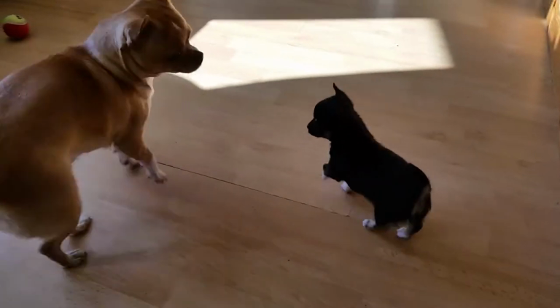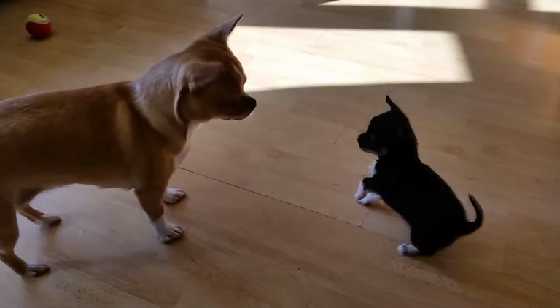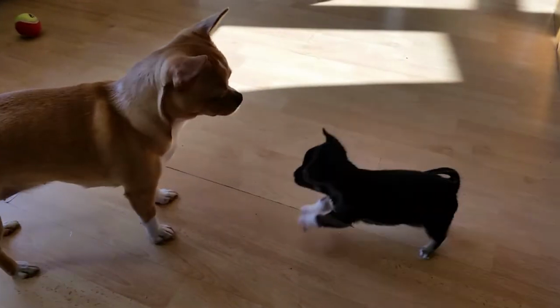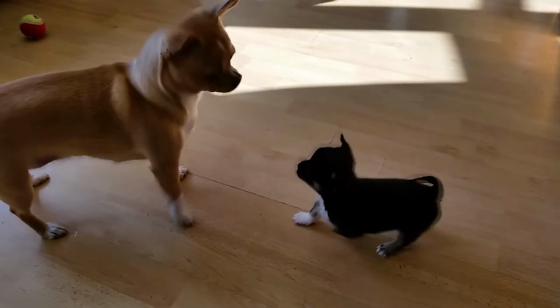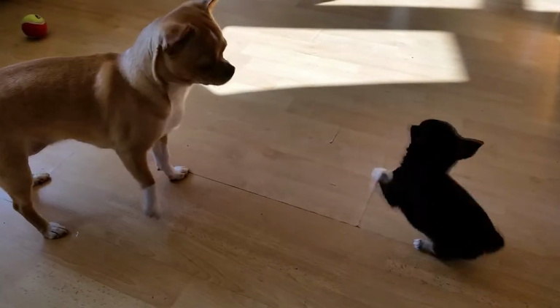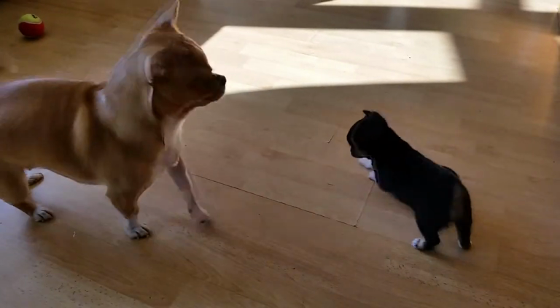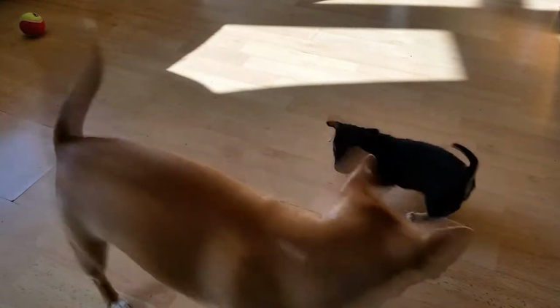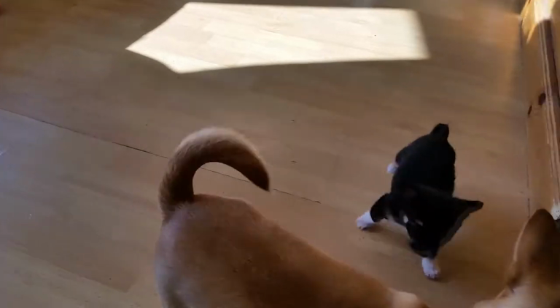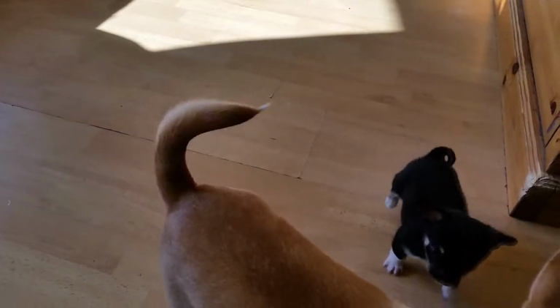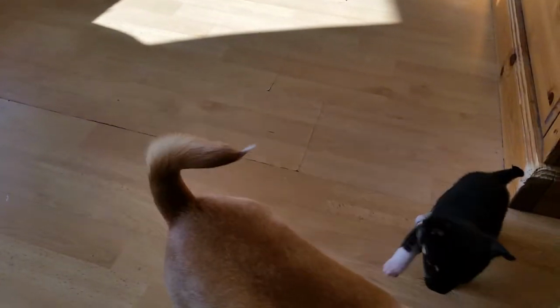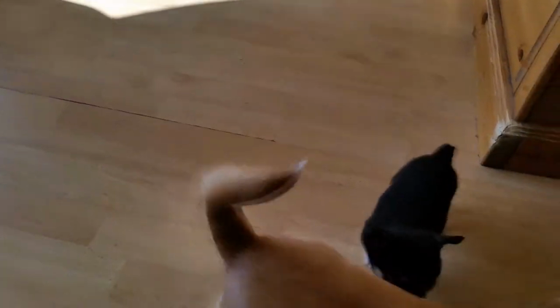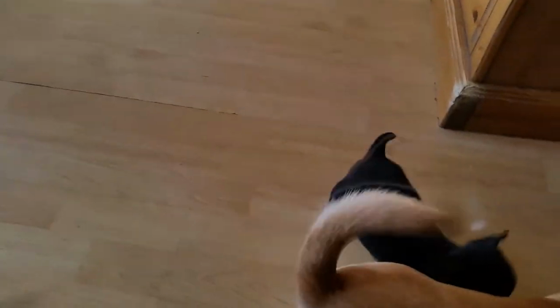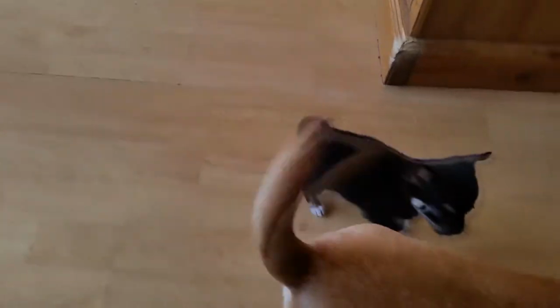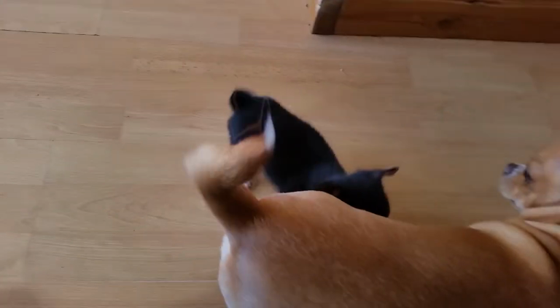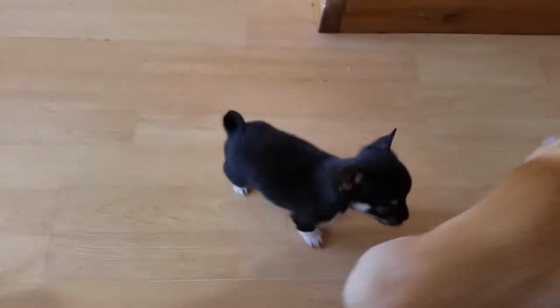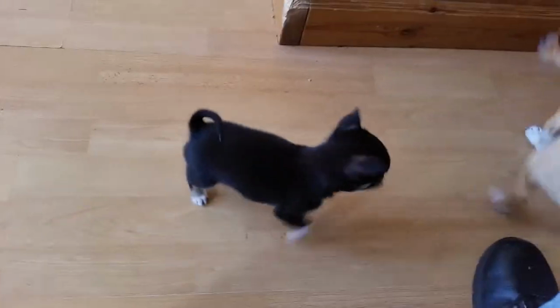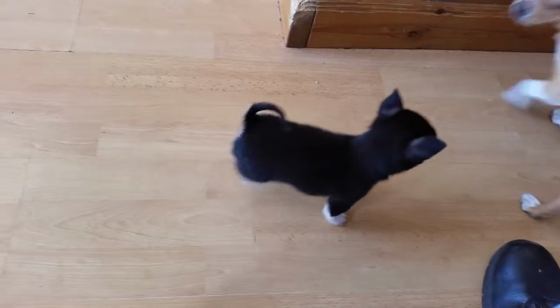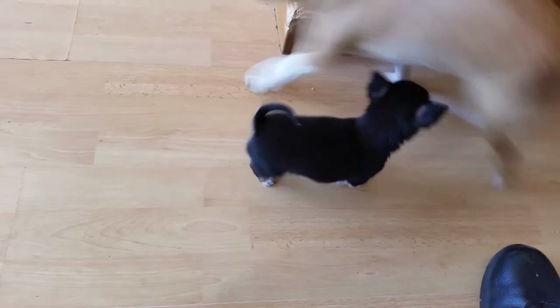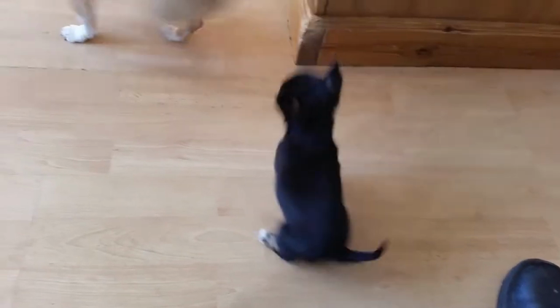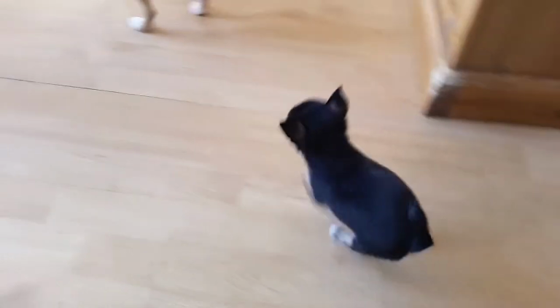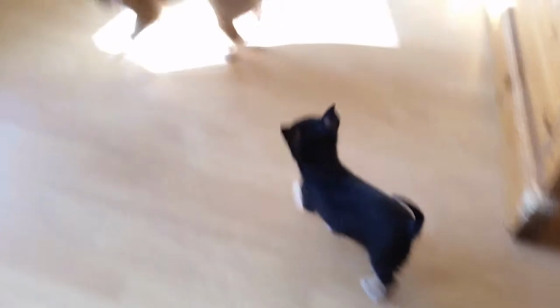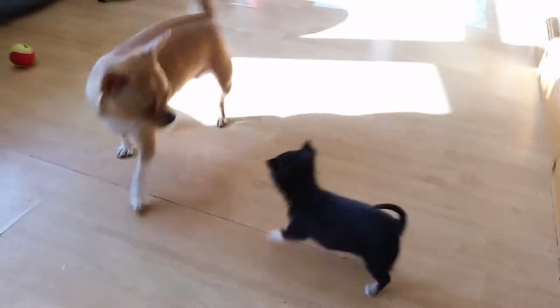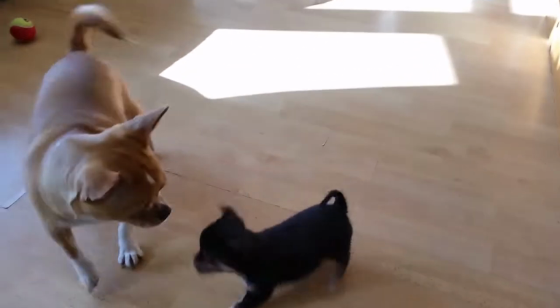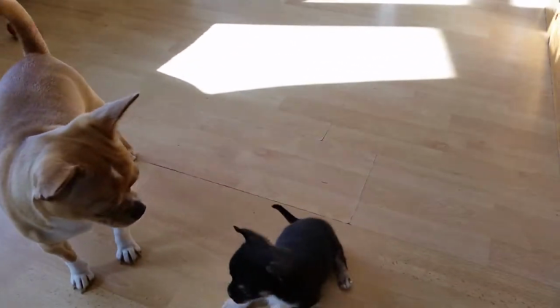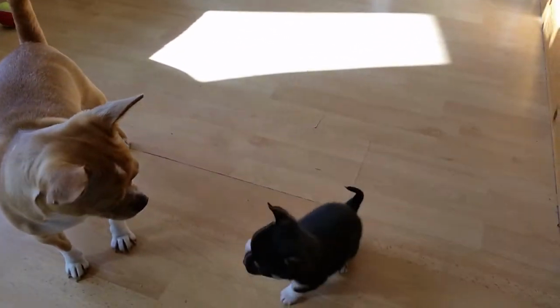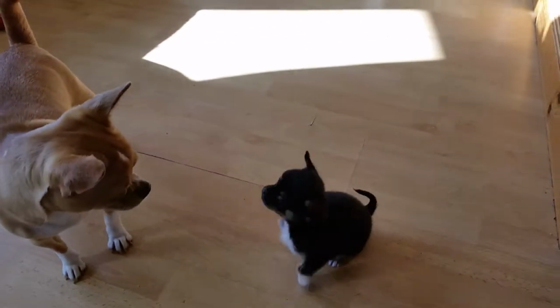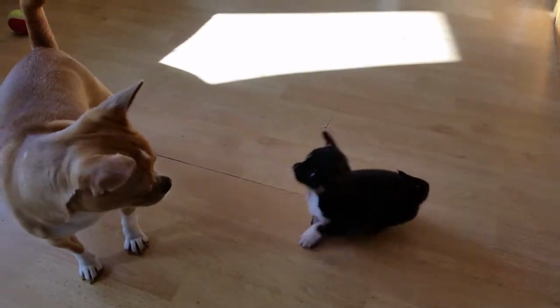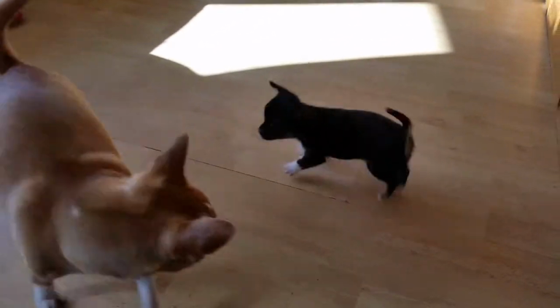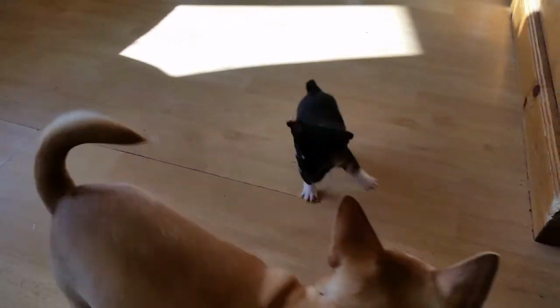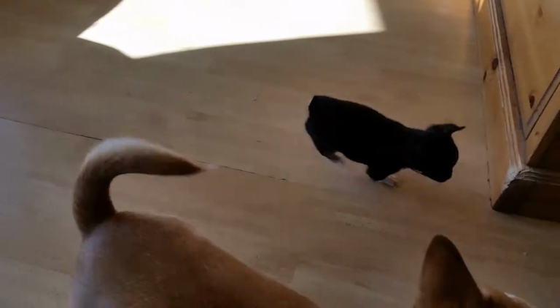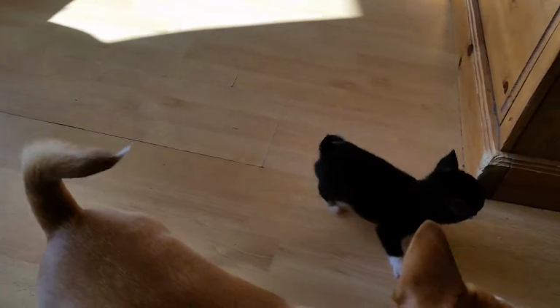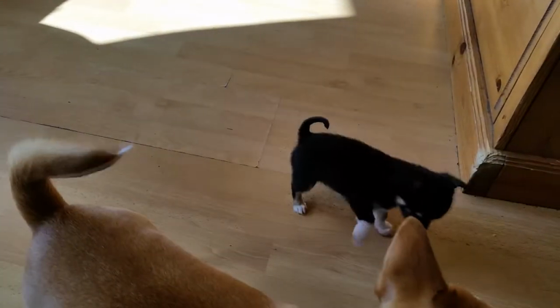Once complete, every jacket gets a careful inspection. Testing the Velcro and pockets is part of the quality check. The crews only get four changes of uniform for their entire tour of duty, so durability is critical.